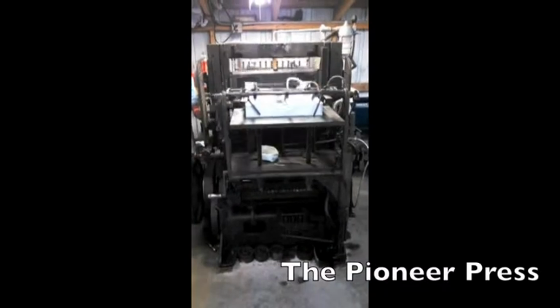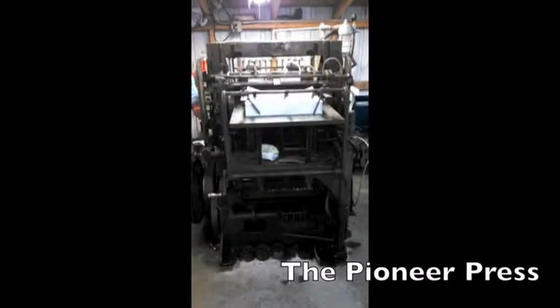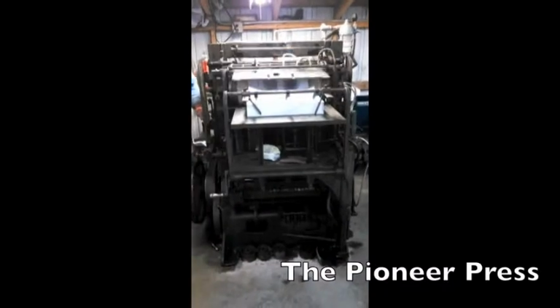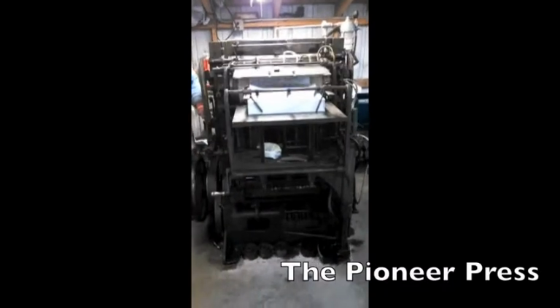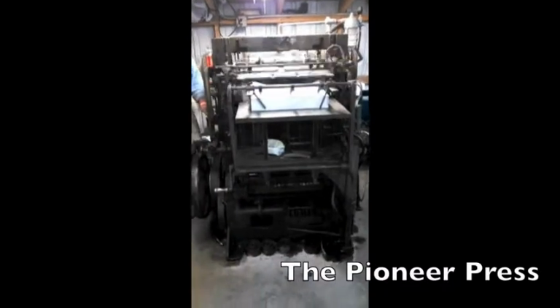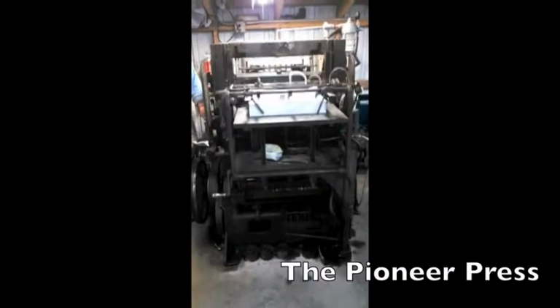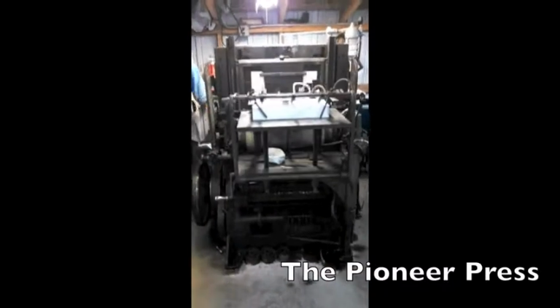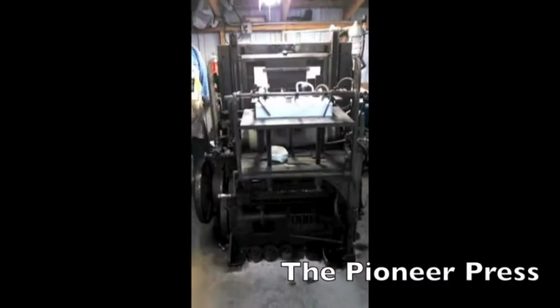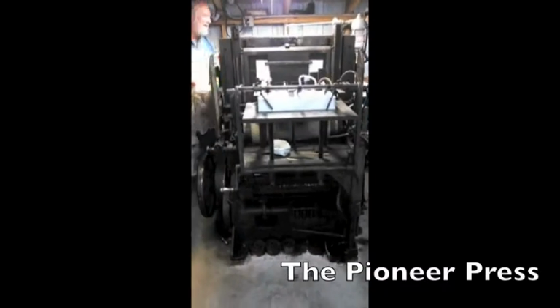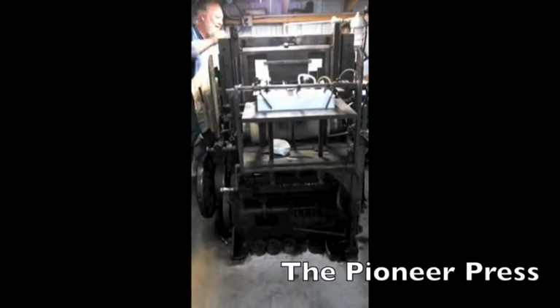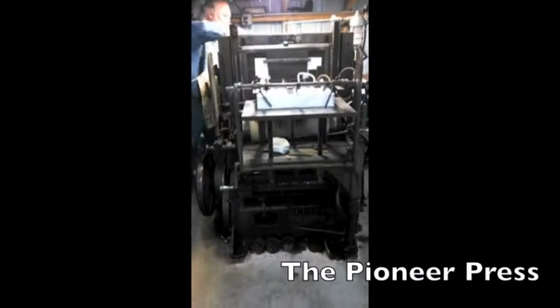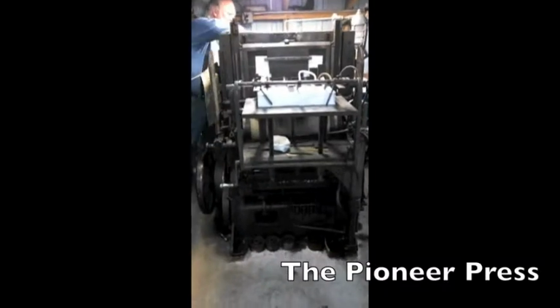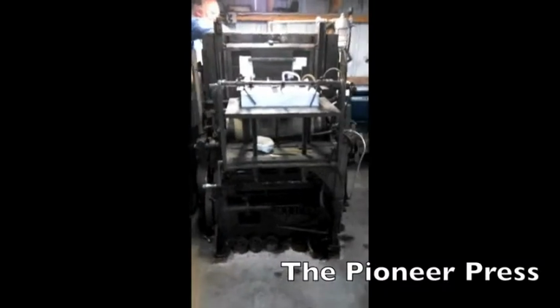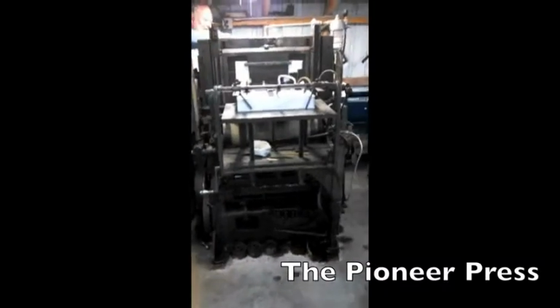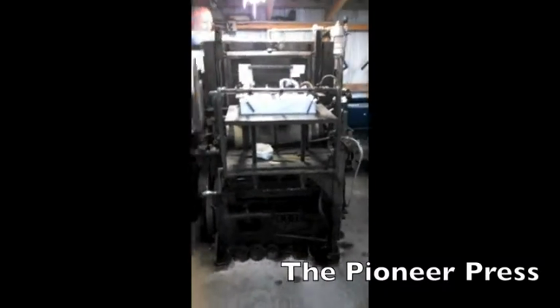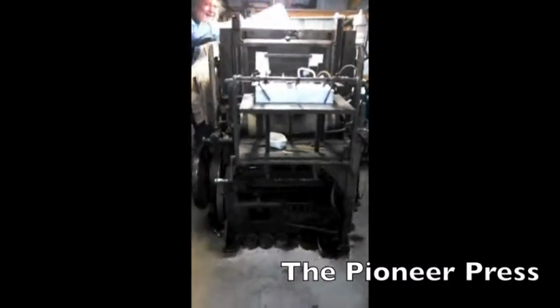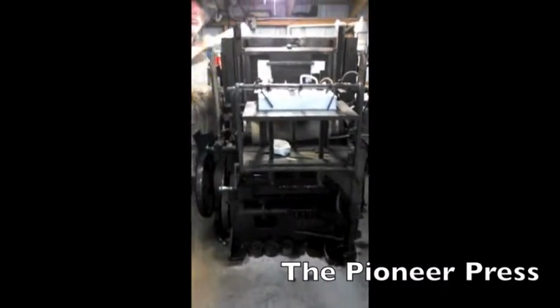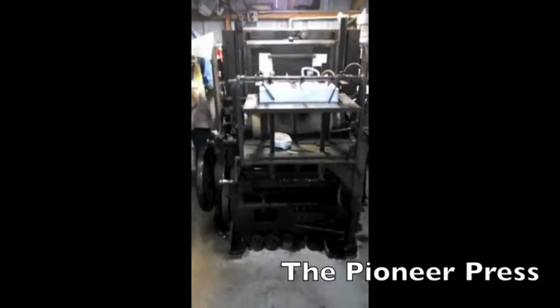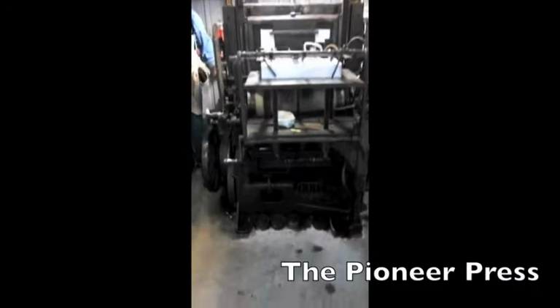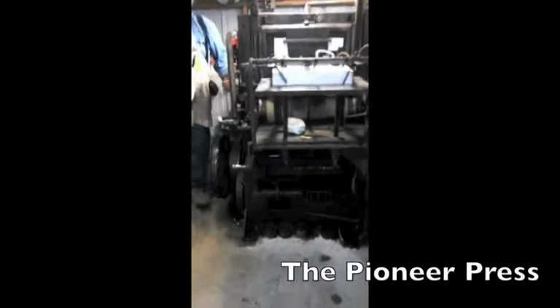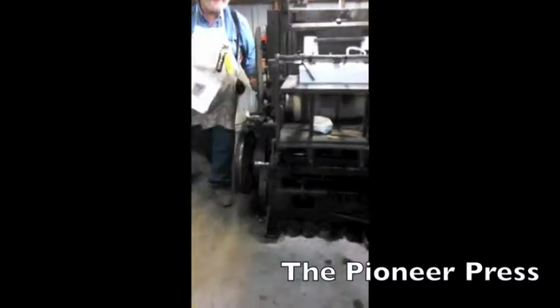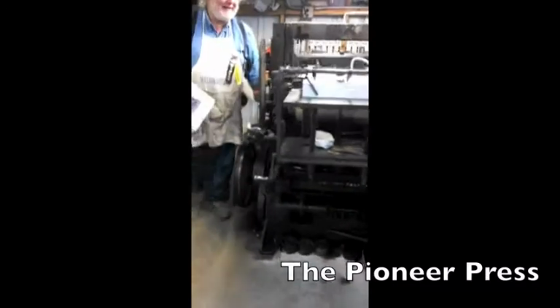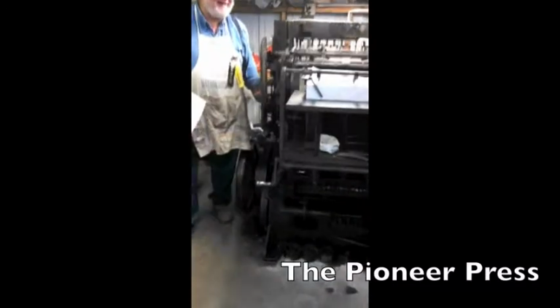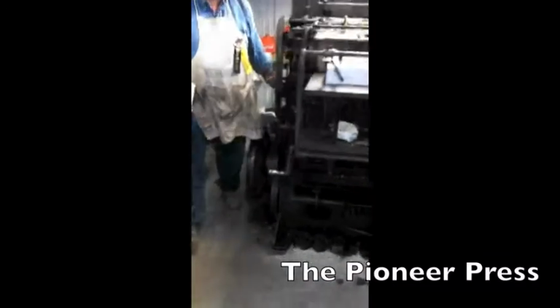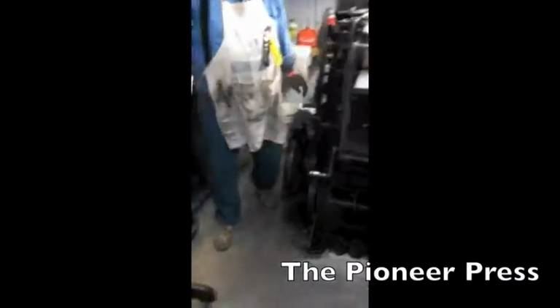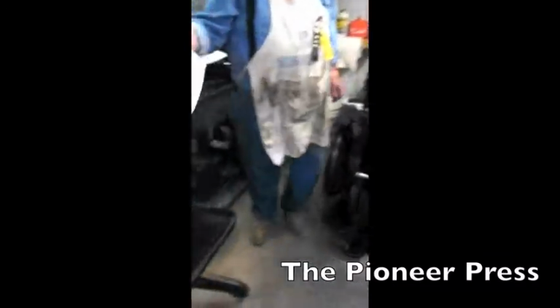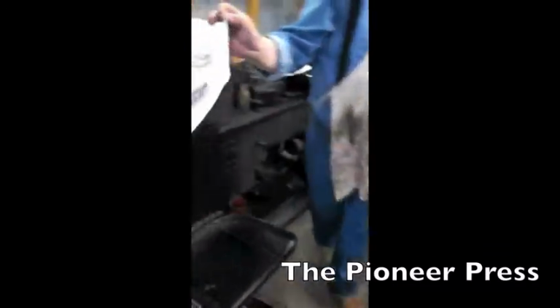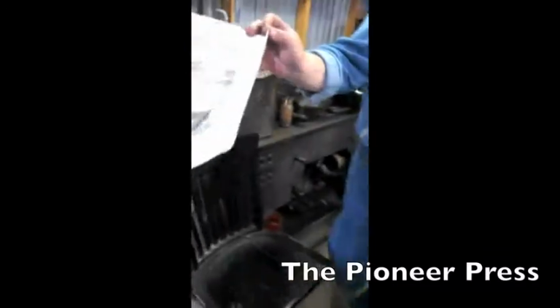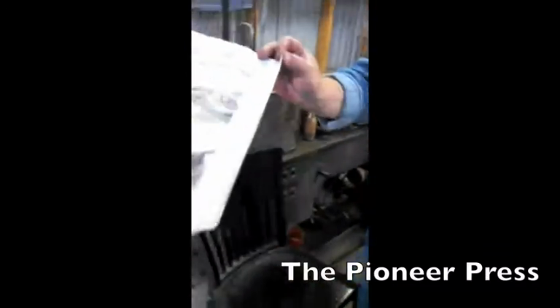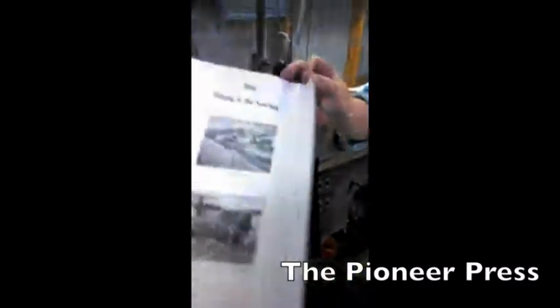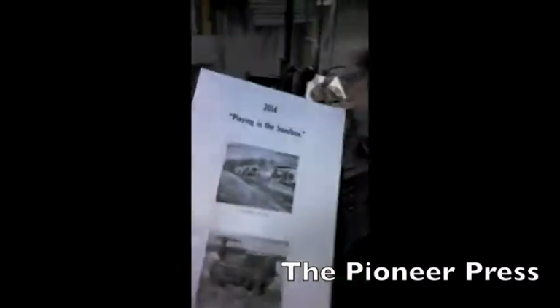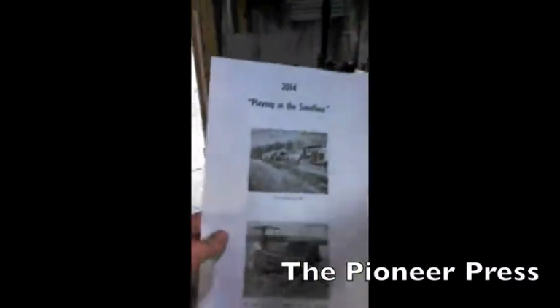Rollag has grown to include more than just gas engines and steam-powered tractors. Here we can see an actual working print shop.